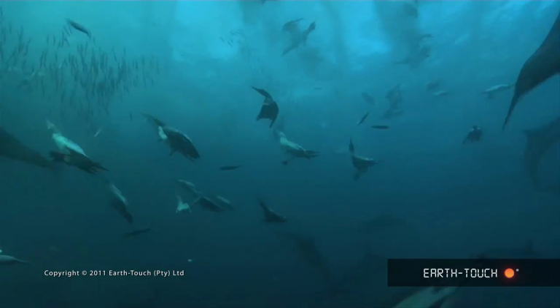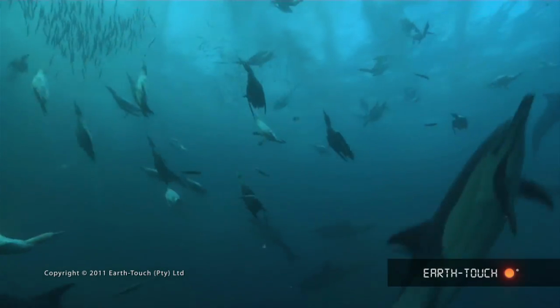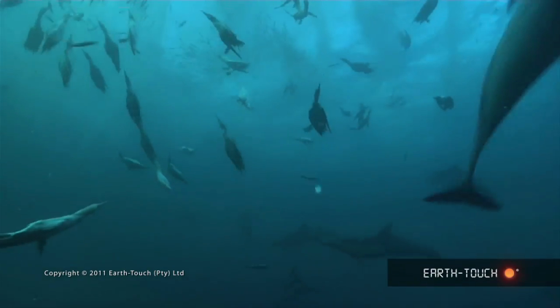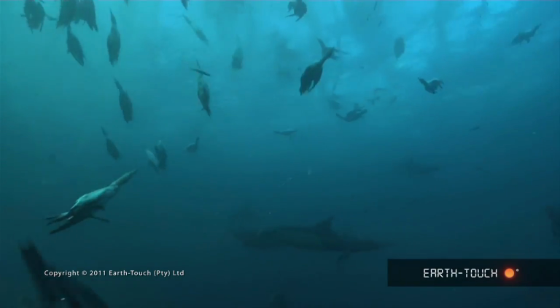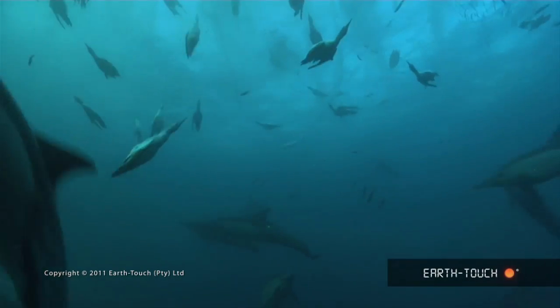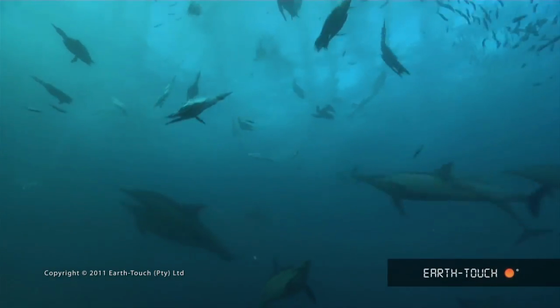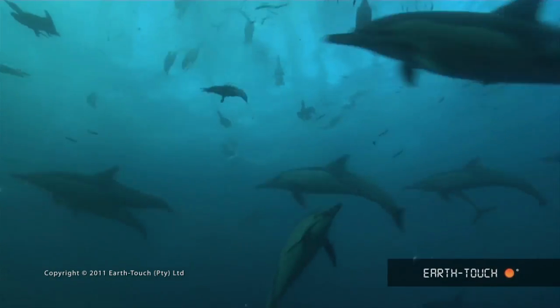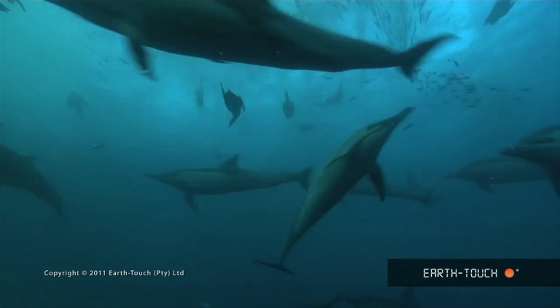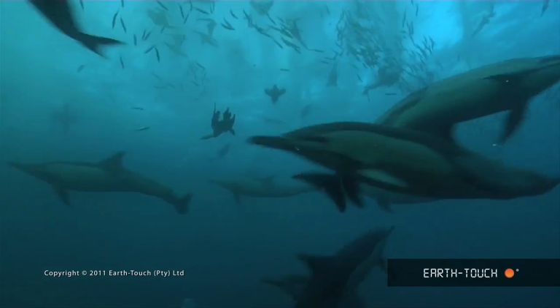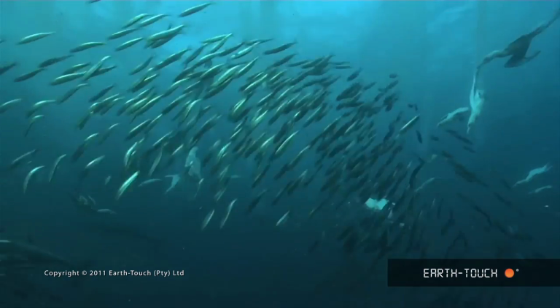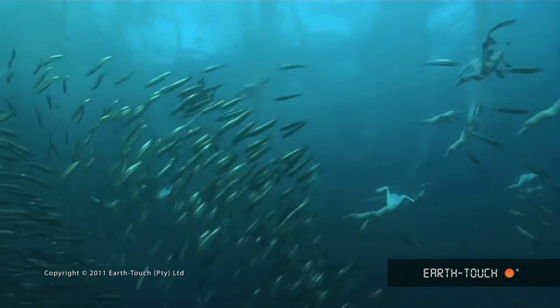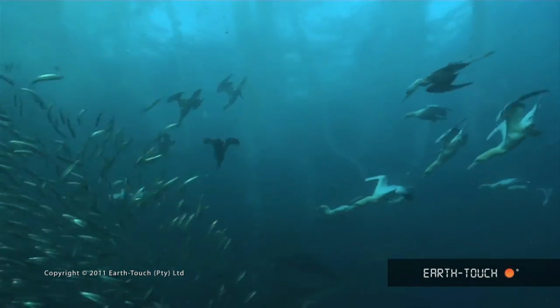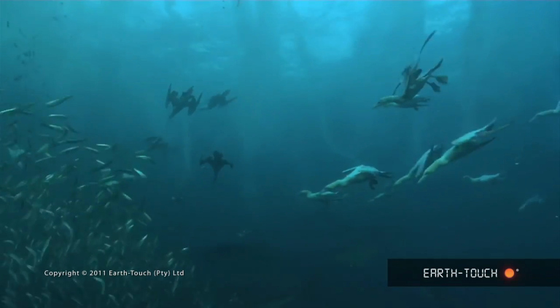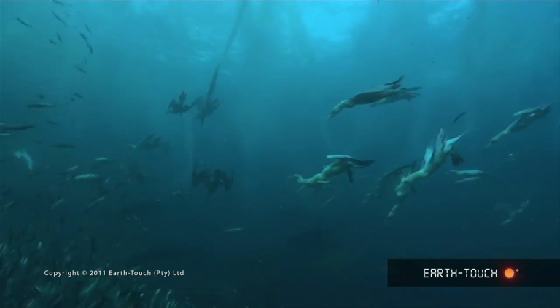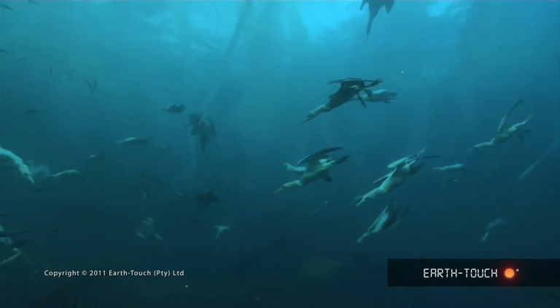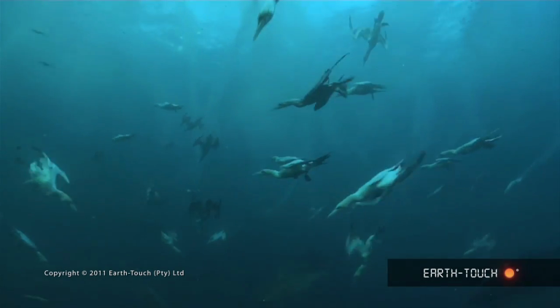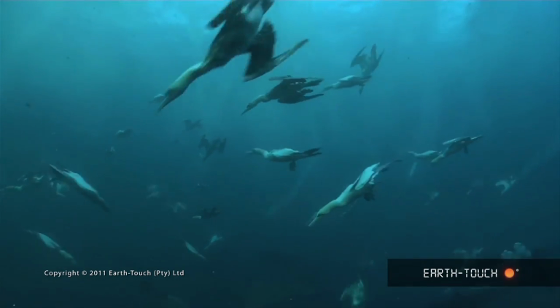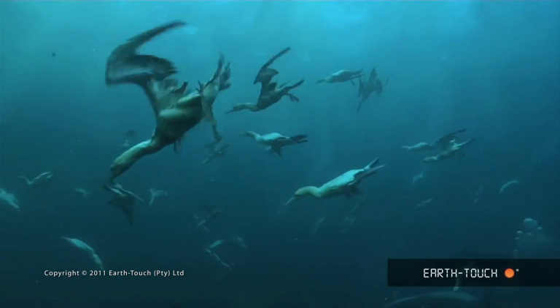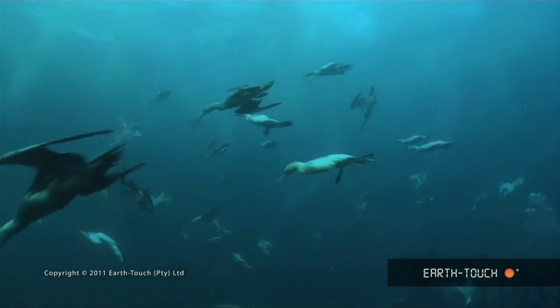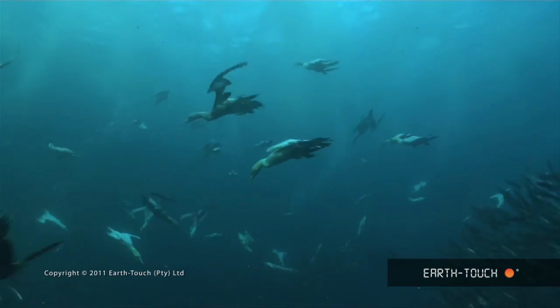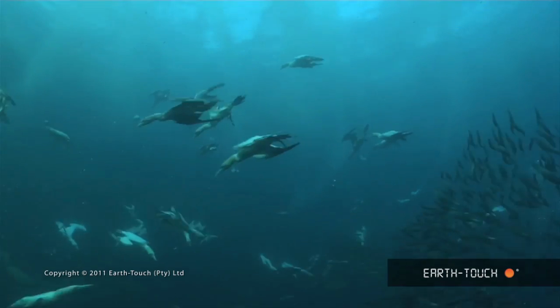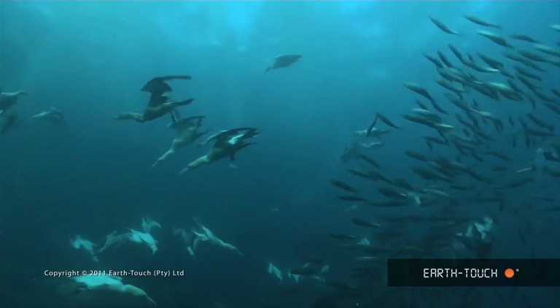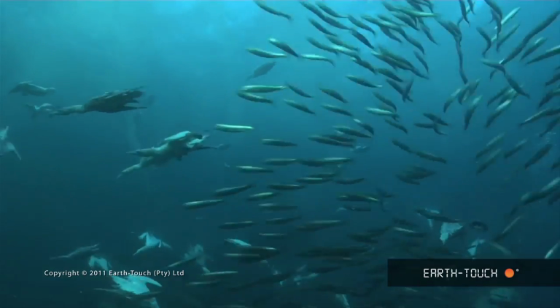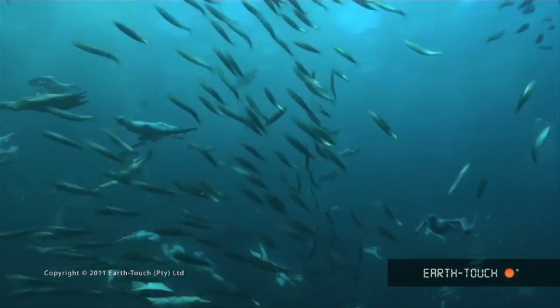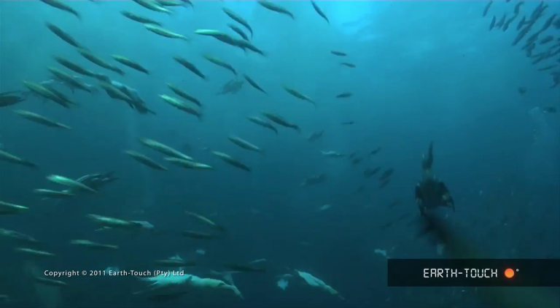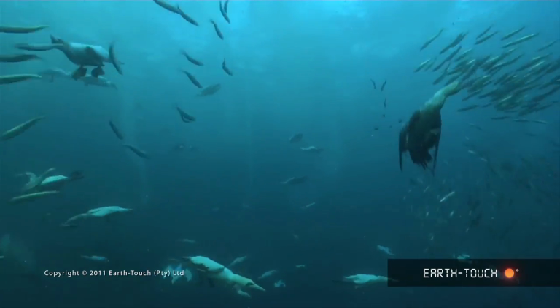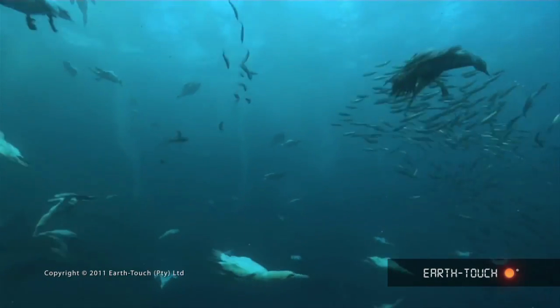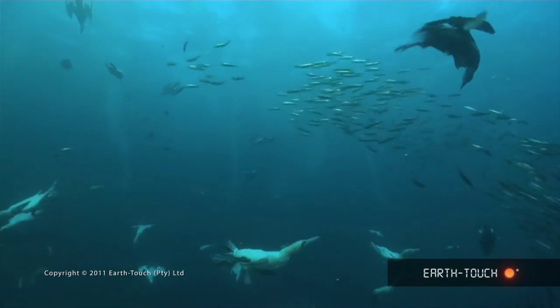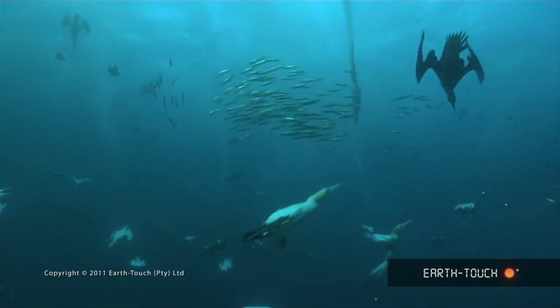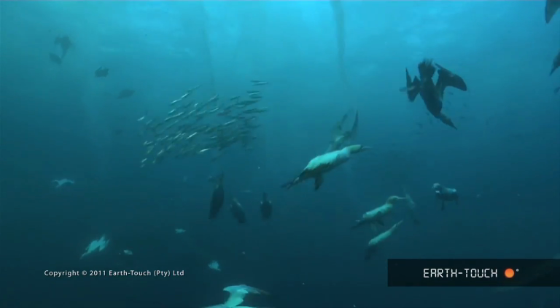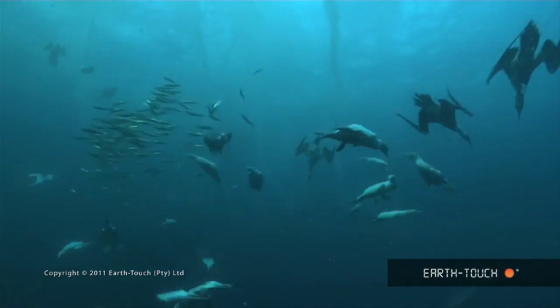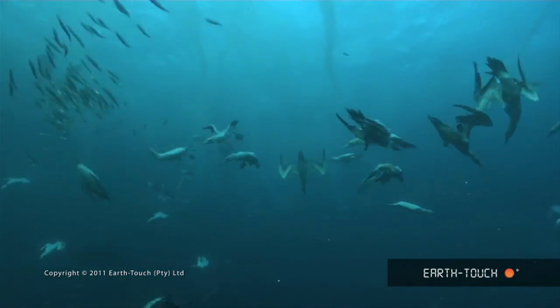As these bait balls develop and progress, the amount of fish obviously gets fewer and fewer. And you can see here they're starting to thin out. There are almost more predators than there are sardines by the end of it.